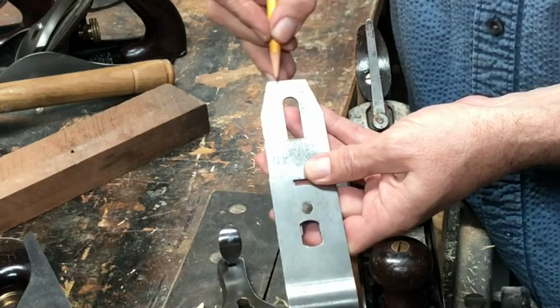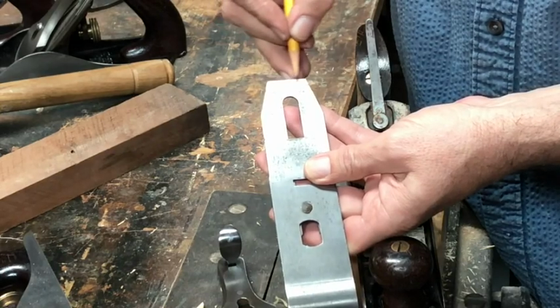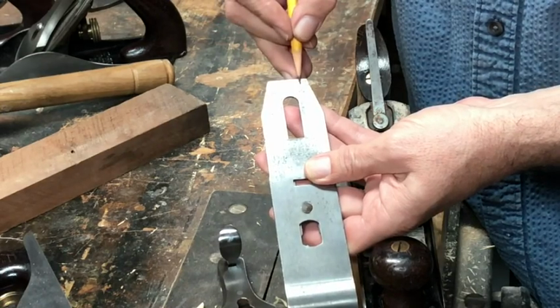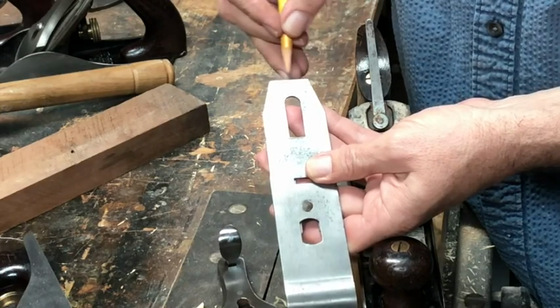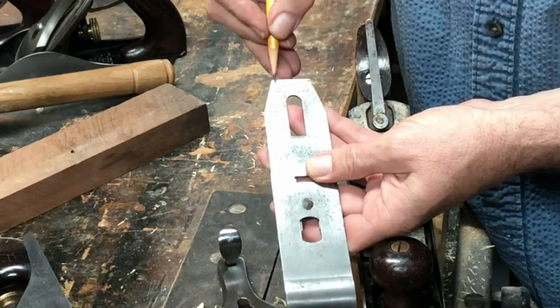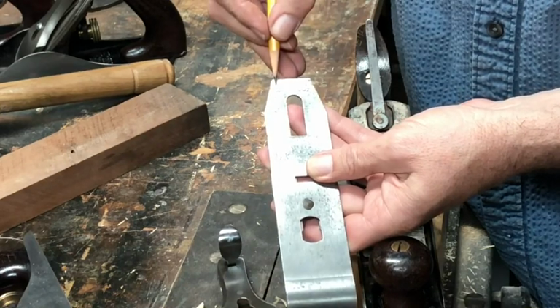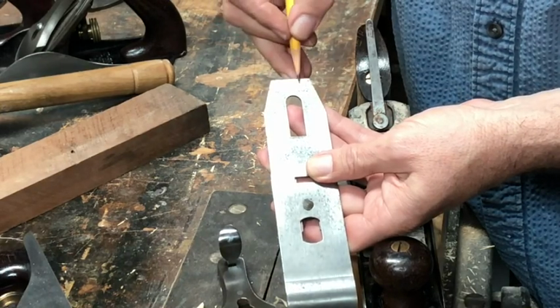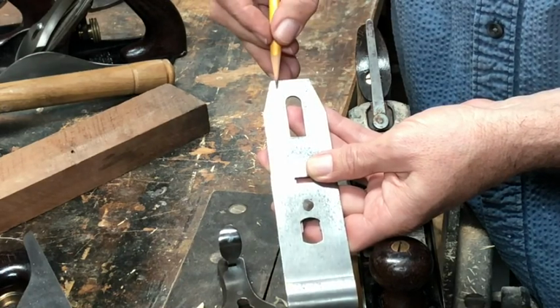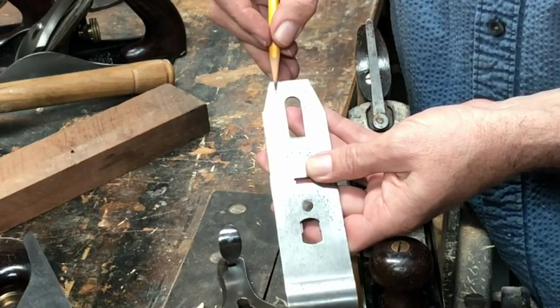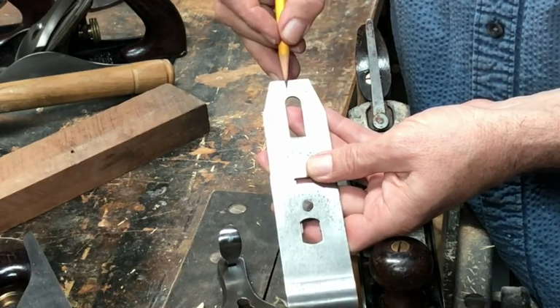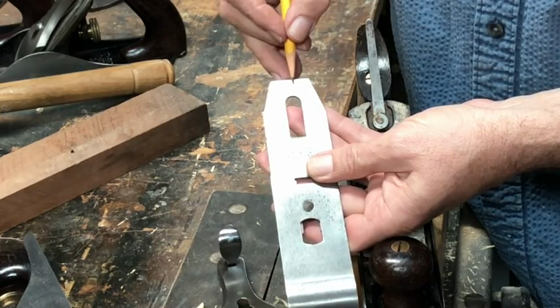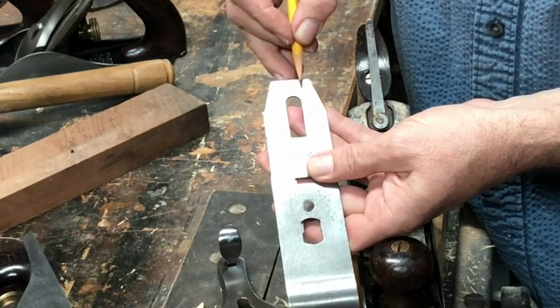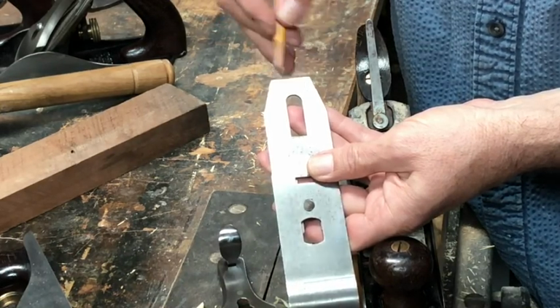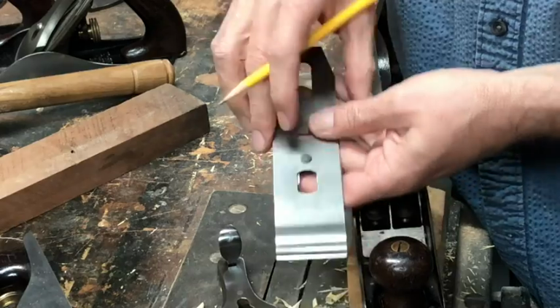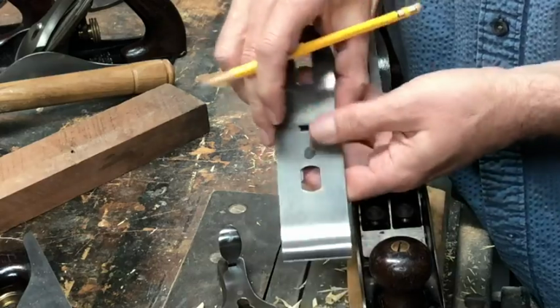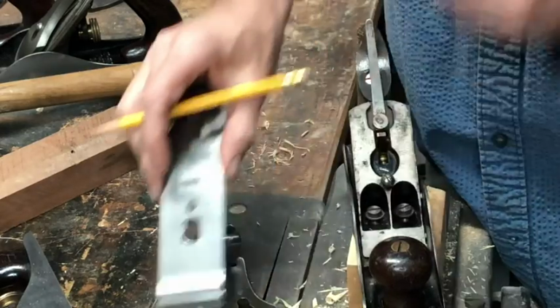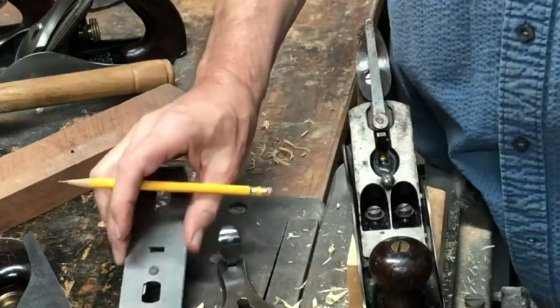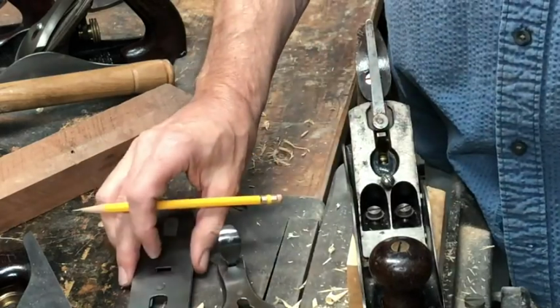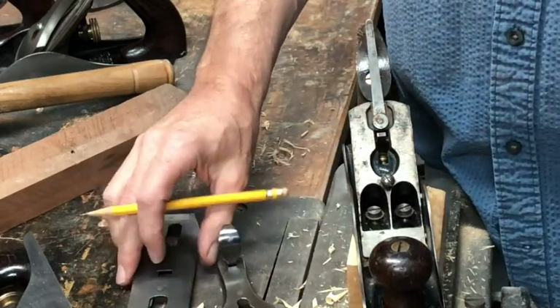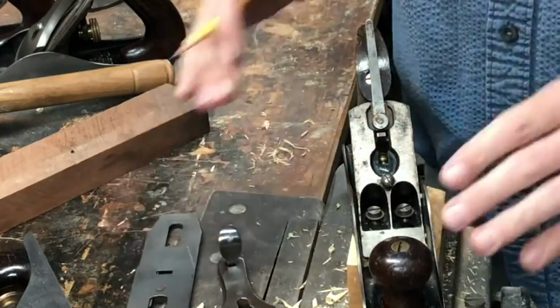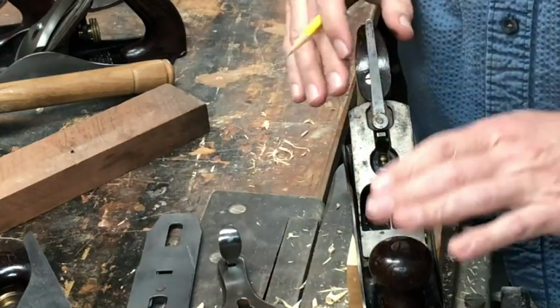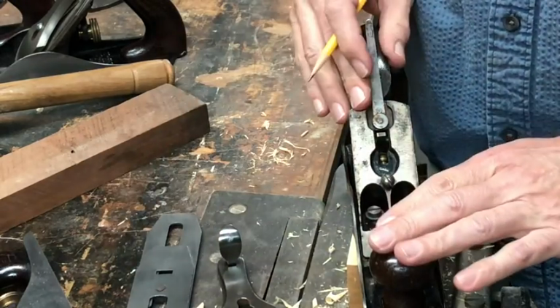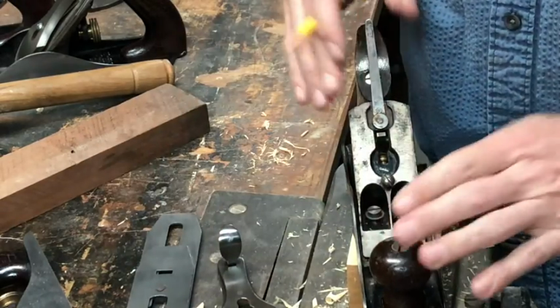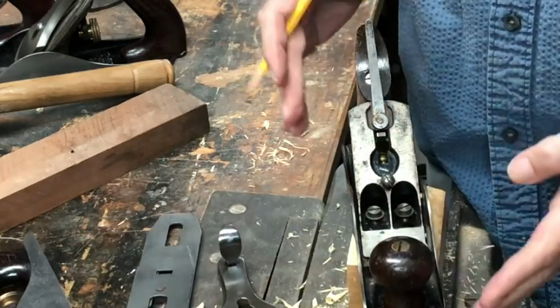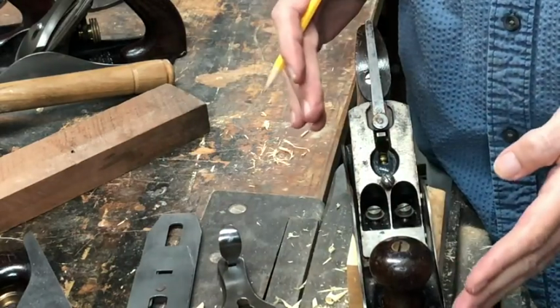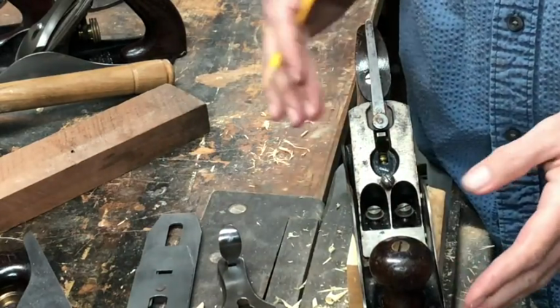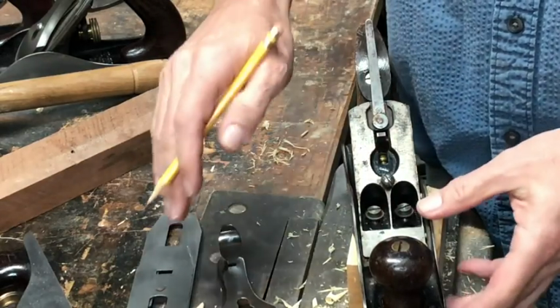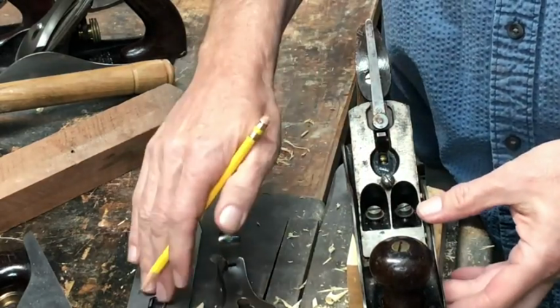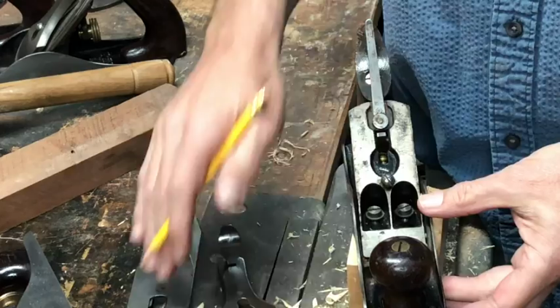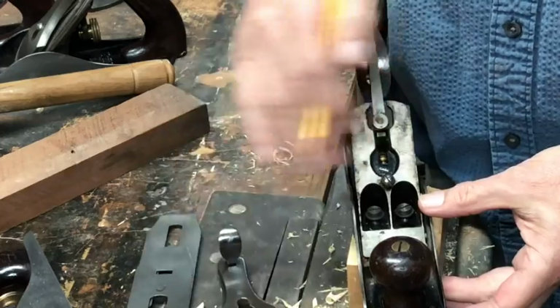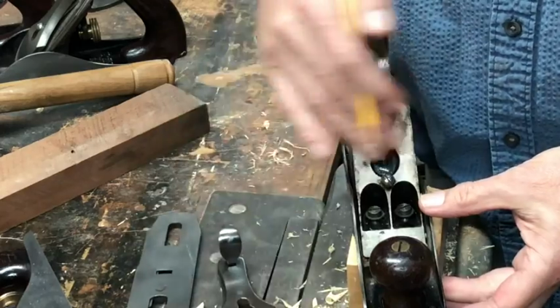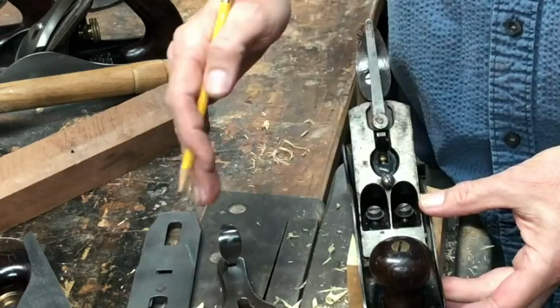Whenever you're looking at a plane in a store, take this out and make sure it isn't rusted and that you can get it all apart. Then examine this end of the blade — the iron — and check to see if it's pitted. If it's pitted and you can't get a nice straight edge, you'll either have to do a lot of sanding to get it flat or get a new blade. The second thing to look for is this emblem, which changes over the years — this one says Stanley patent applied for 1892, which helps determine the age of the plane.